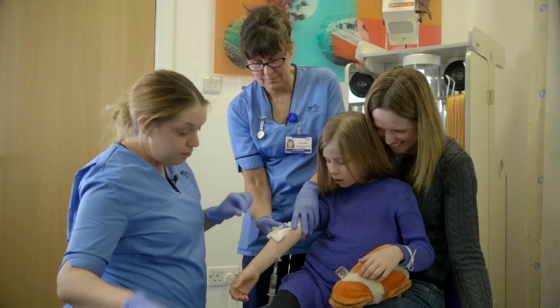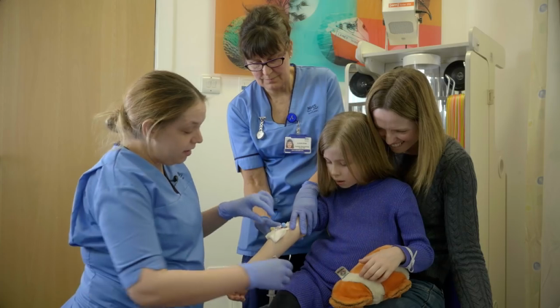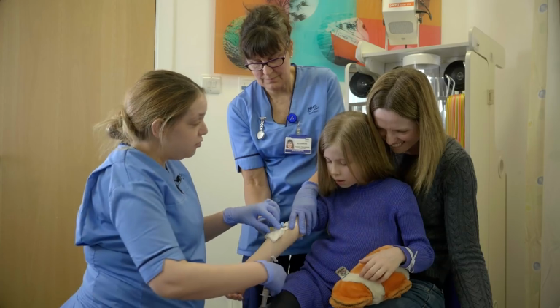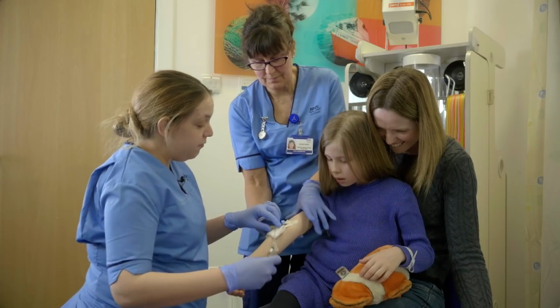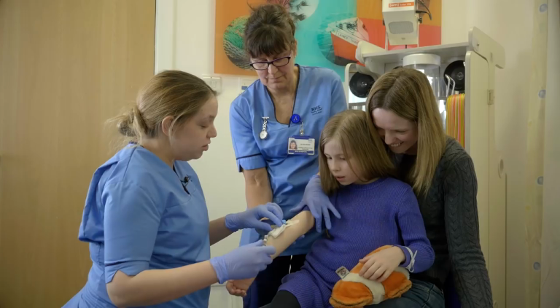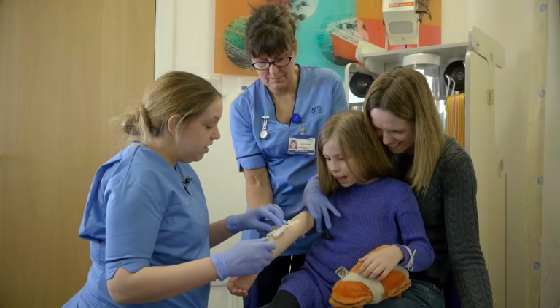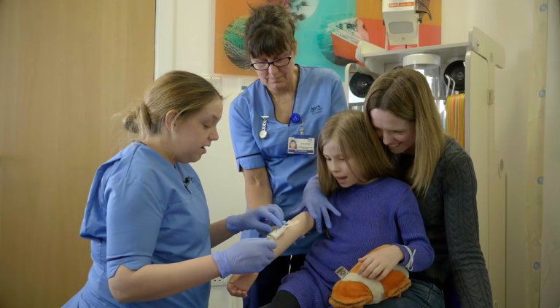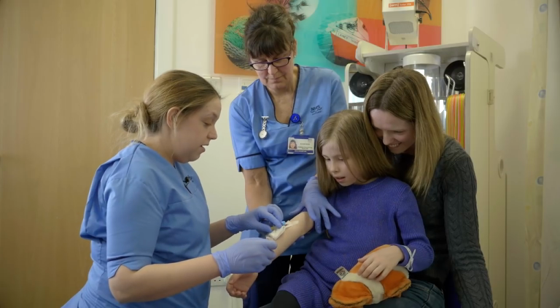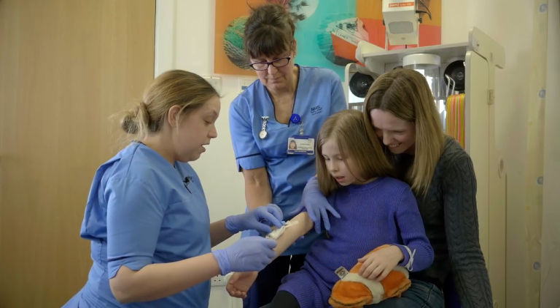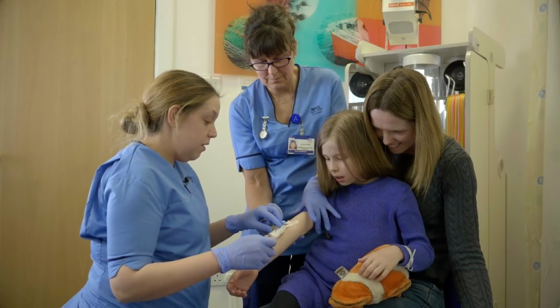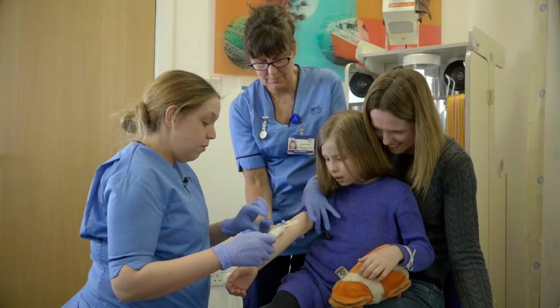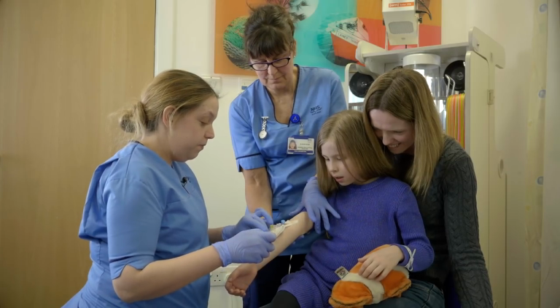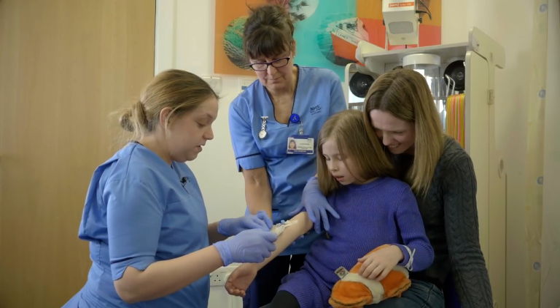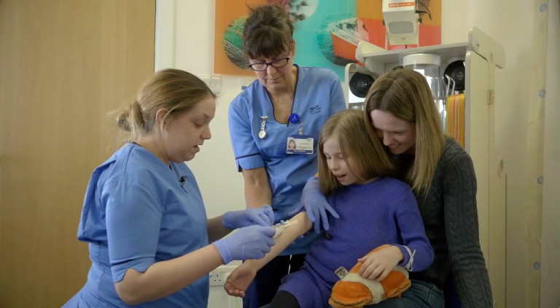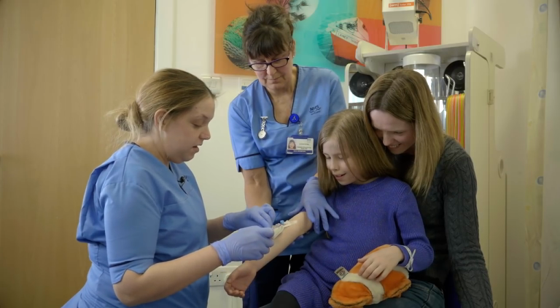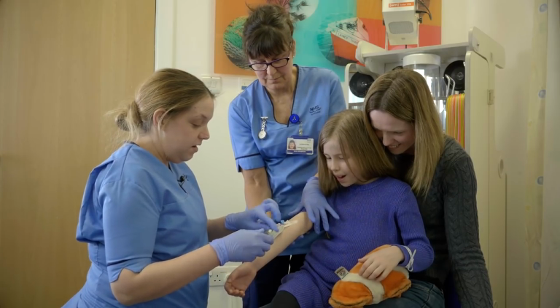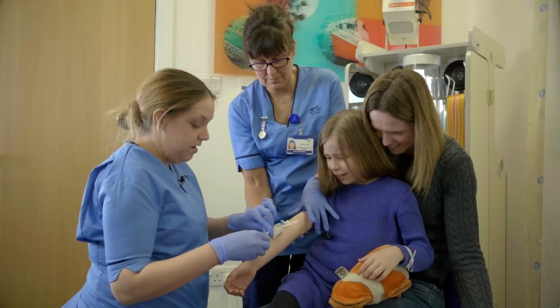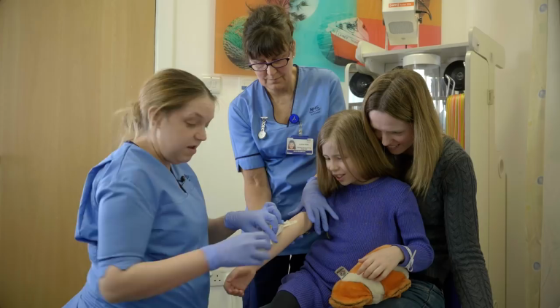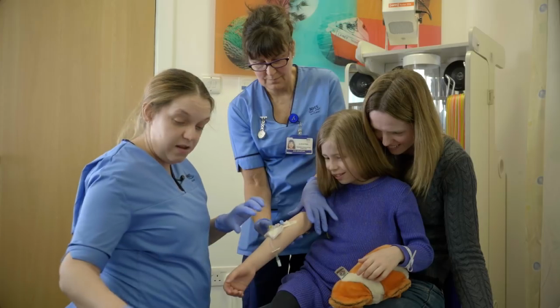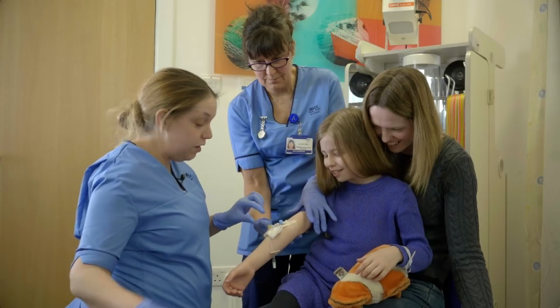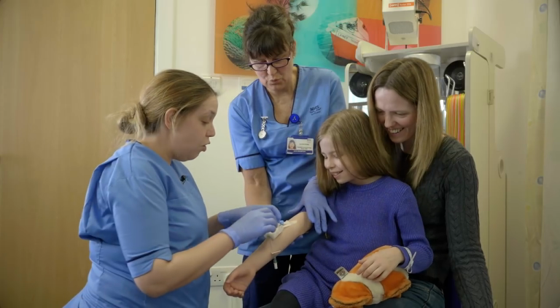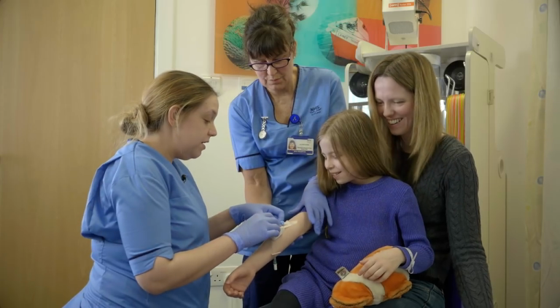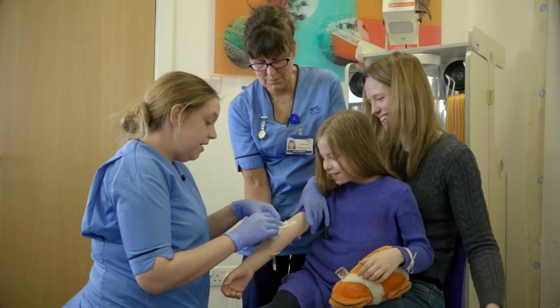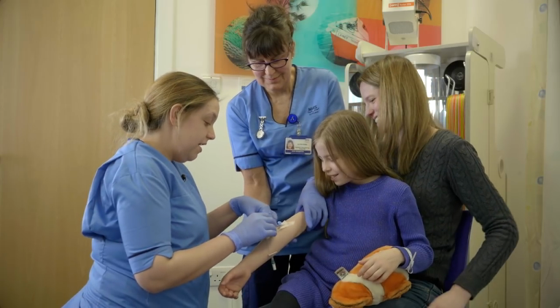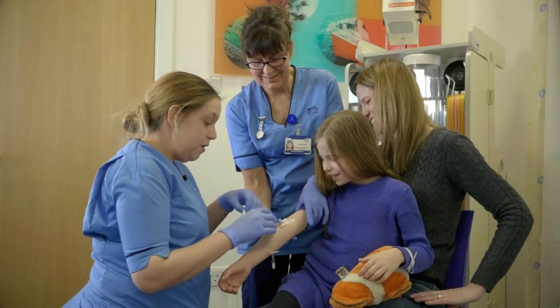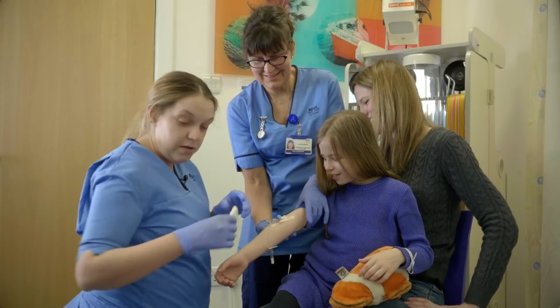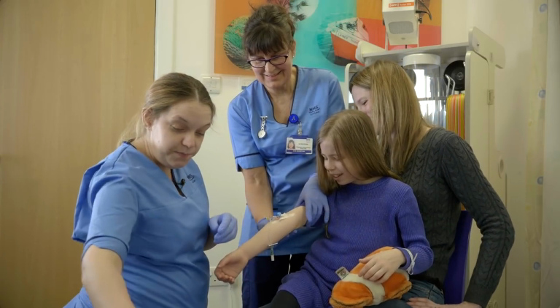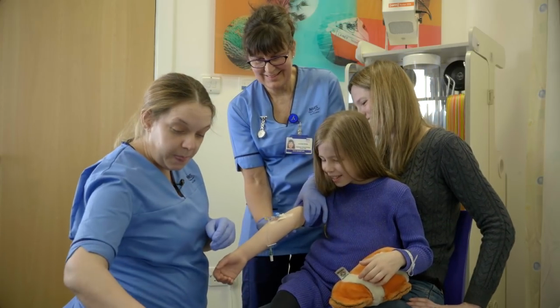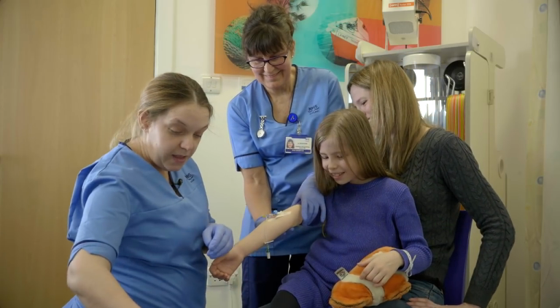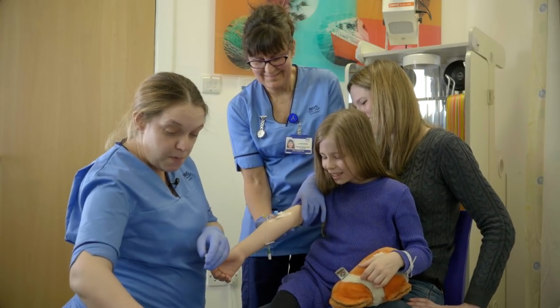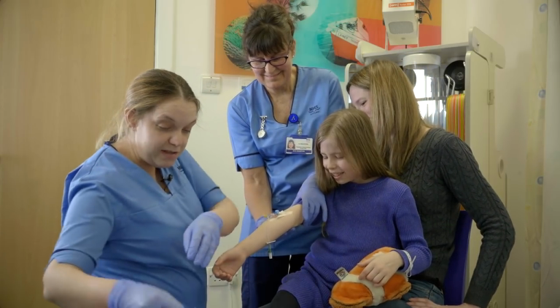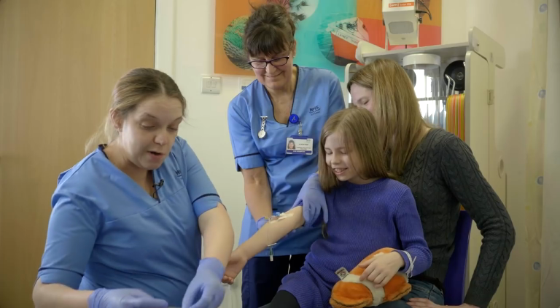That's it. Okay, get a wee drink — a wee flush. There we go. I don't know why, but I can feel it. Is it cold? It's really cold. Put the plaster on top.